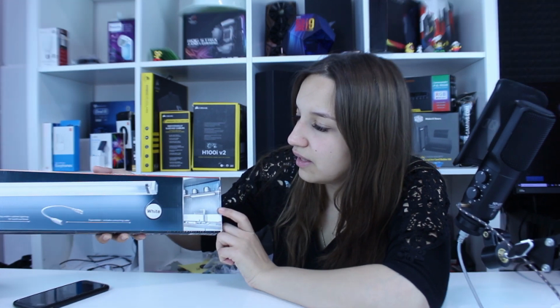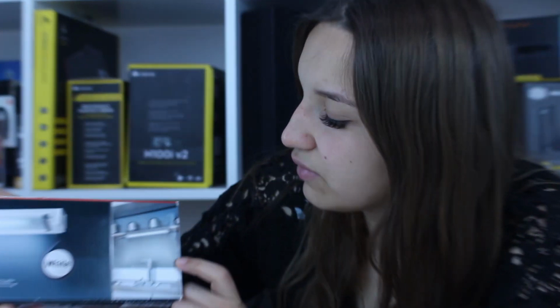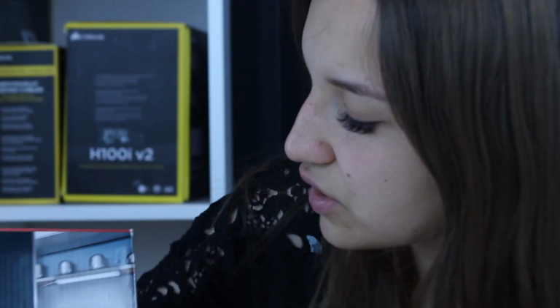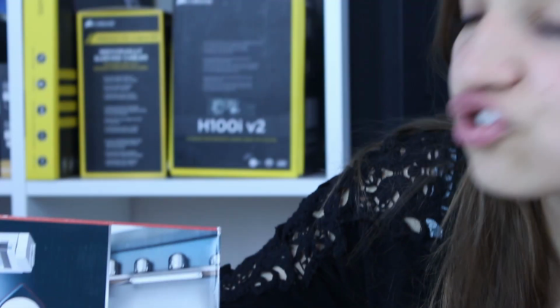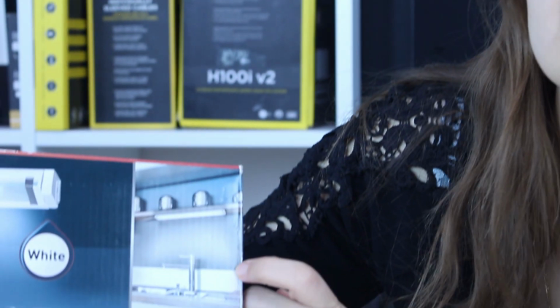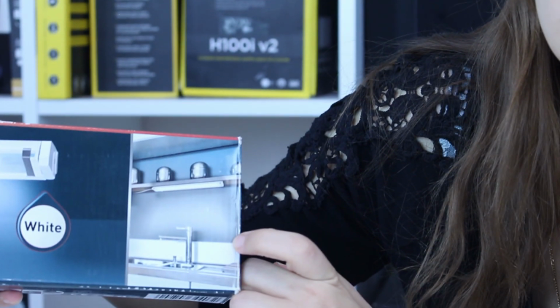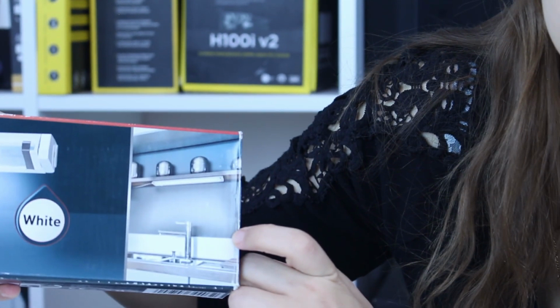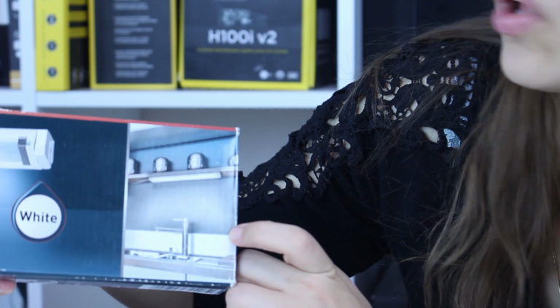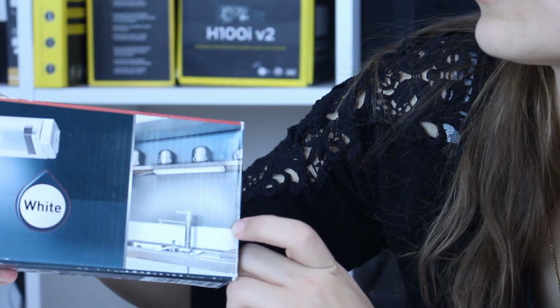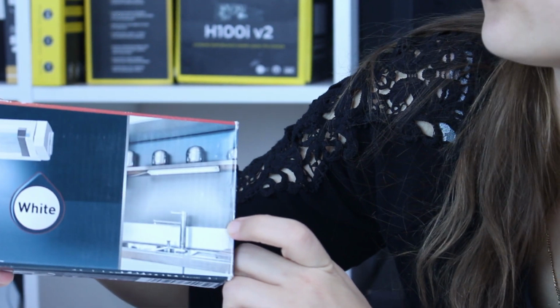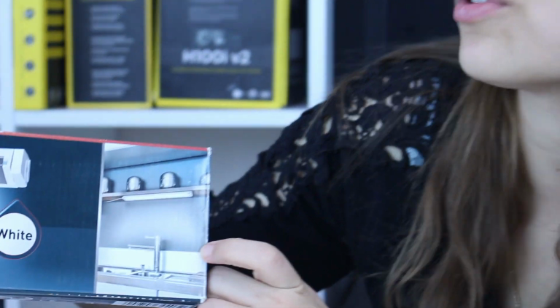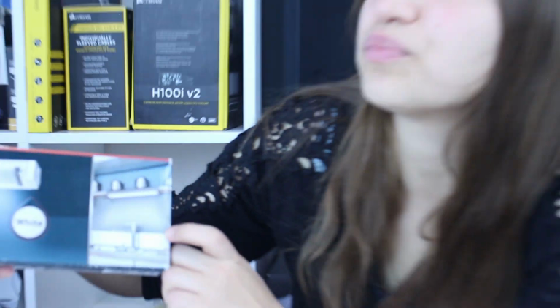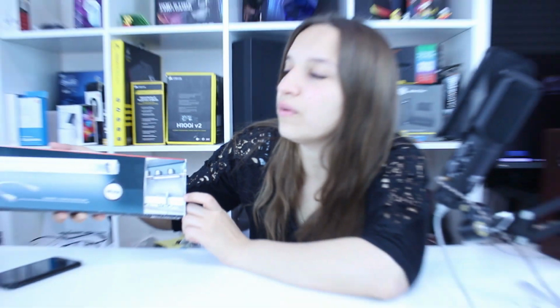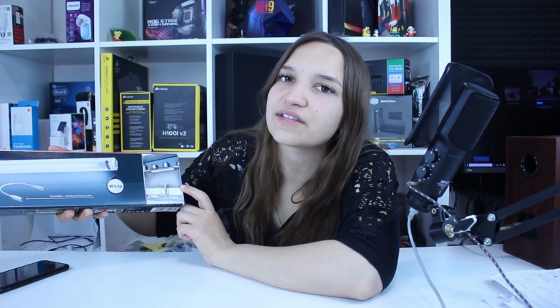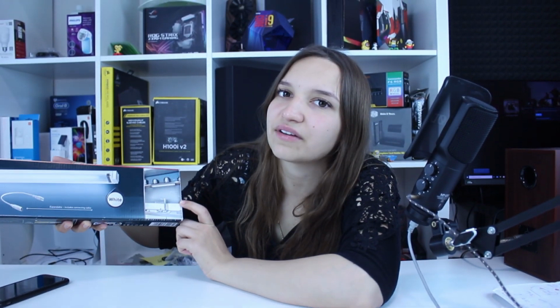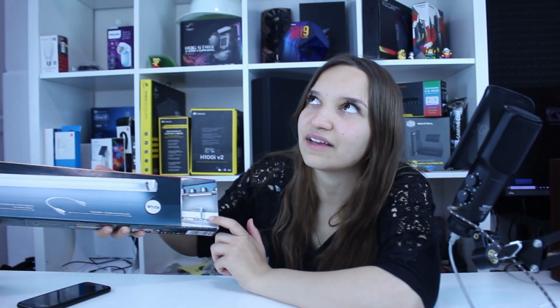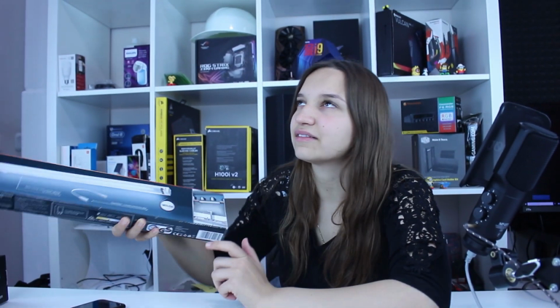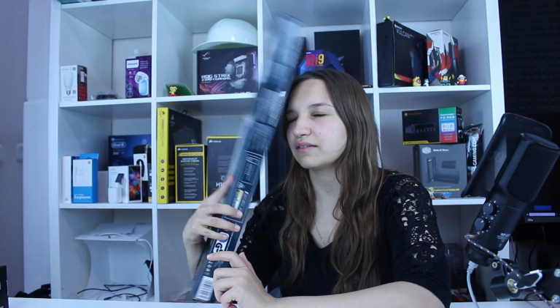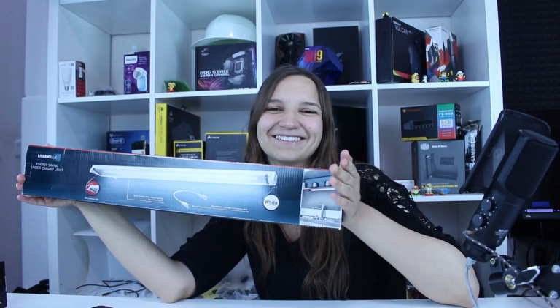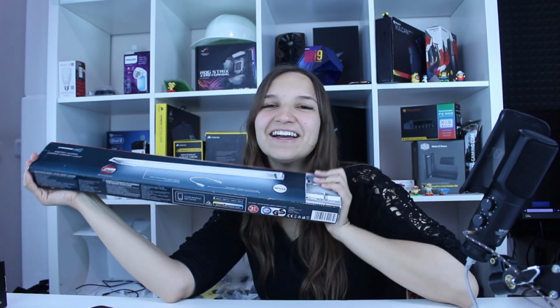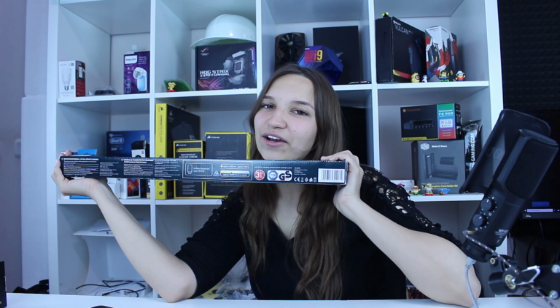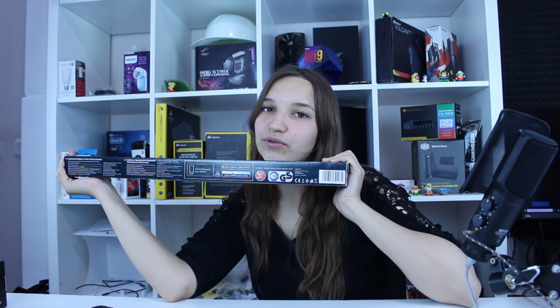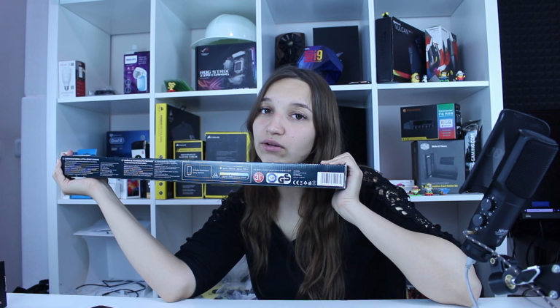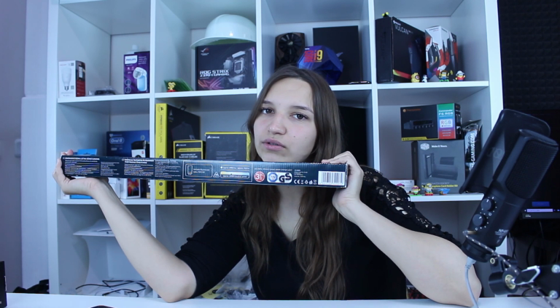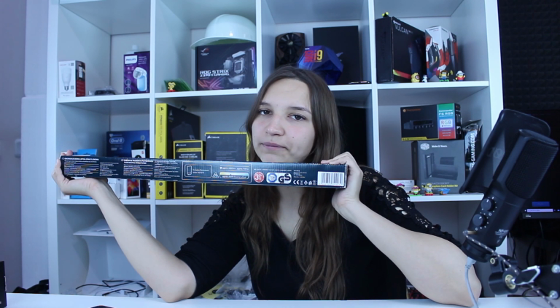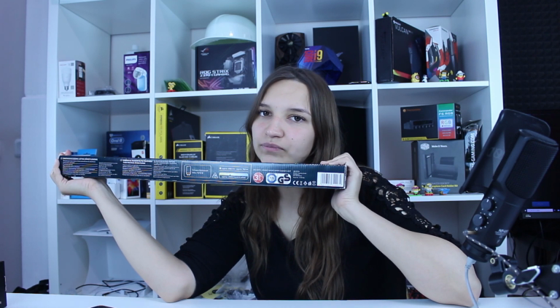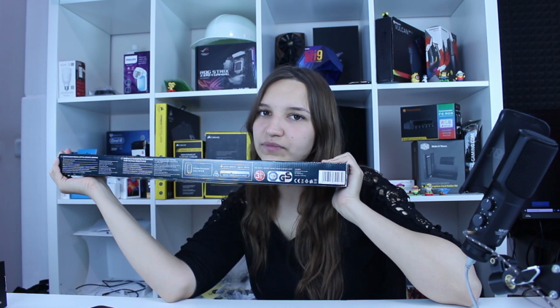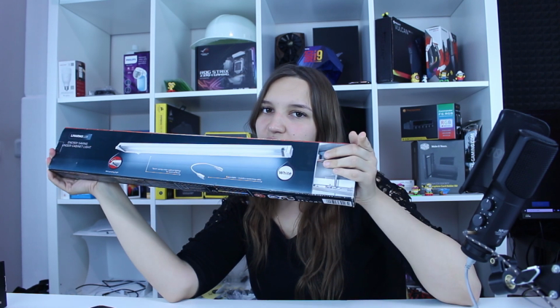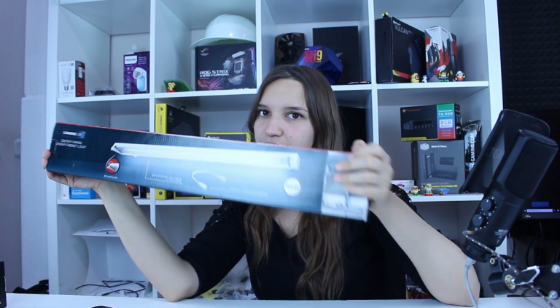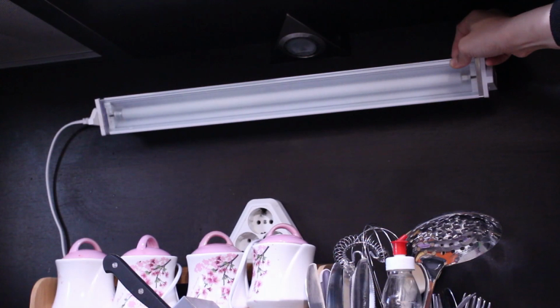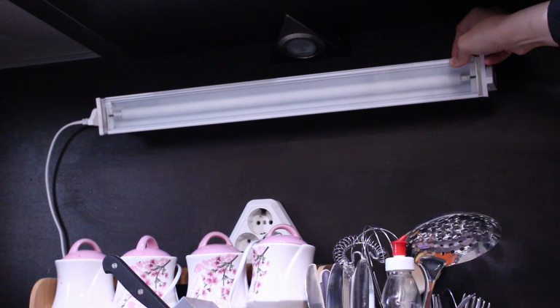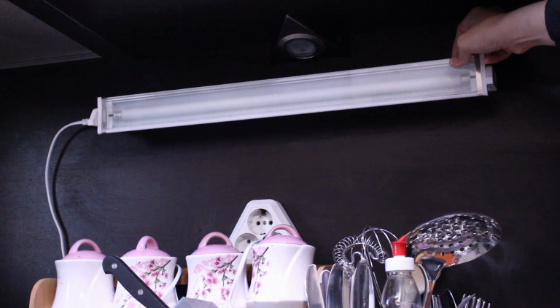Like even the serving suggestion on the box is the same as a serving suggestion — that's not food, bro. I guess I'm hungry again. Now let's go see how I installed it. Subscribe, I'll see you next time. Bye-bye.